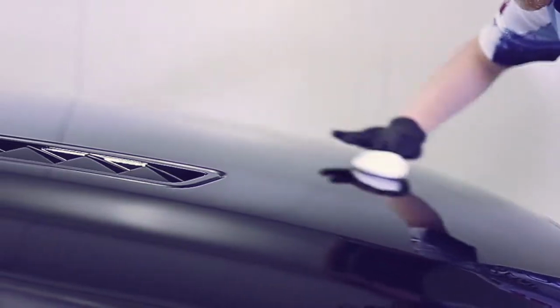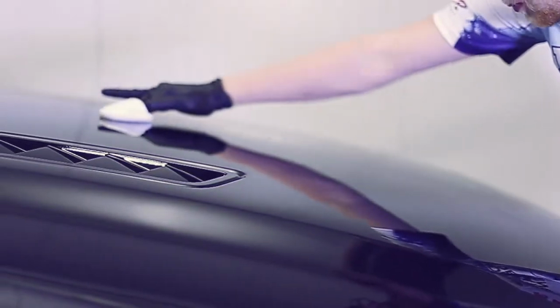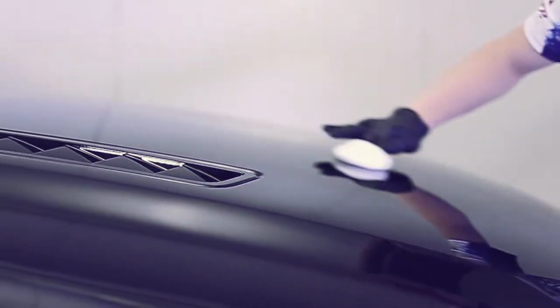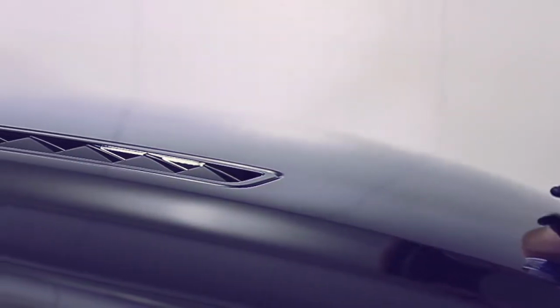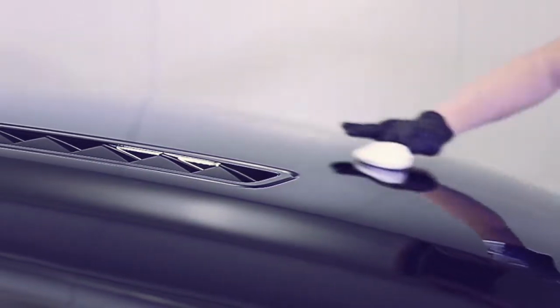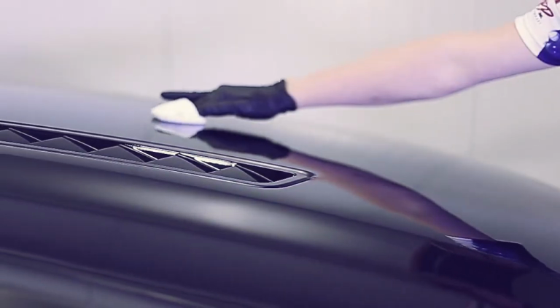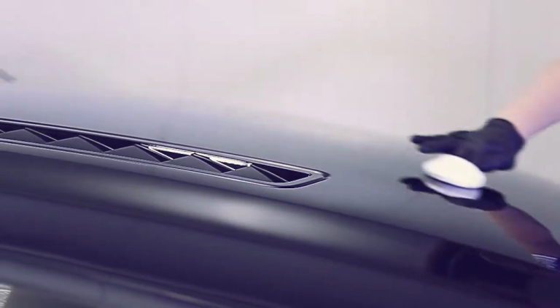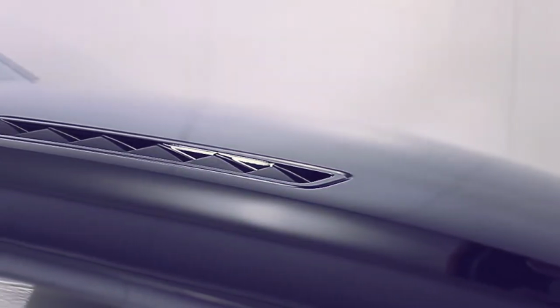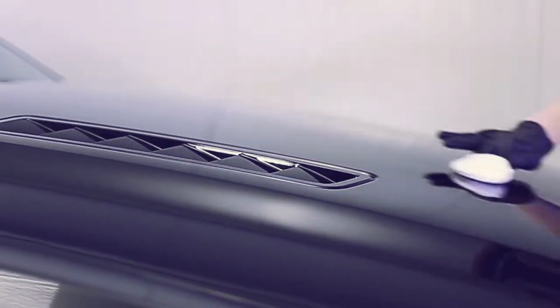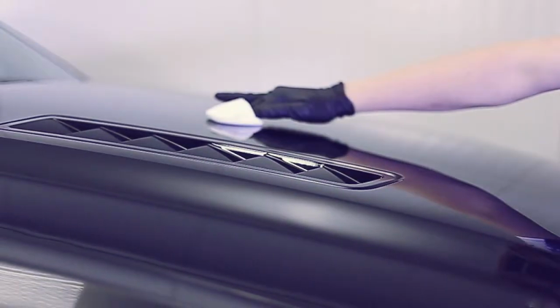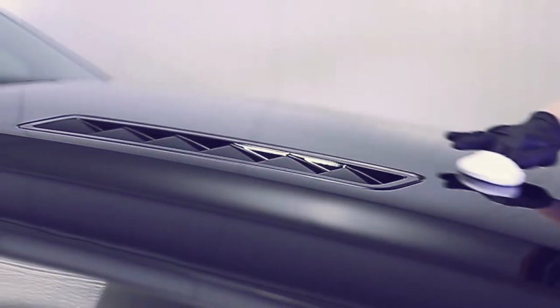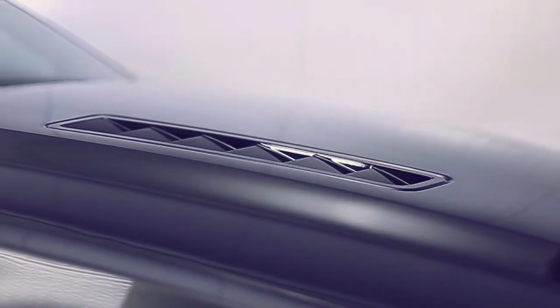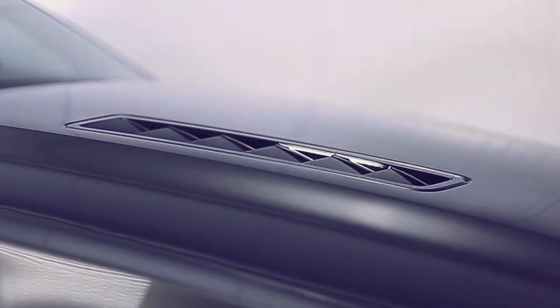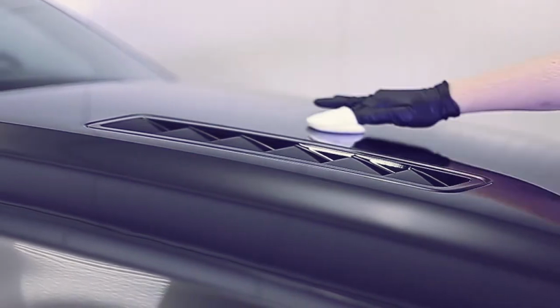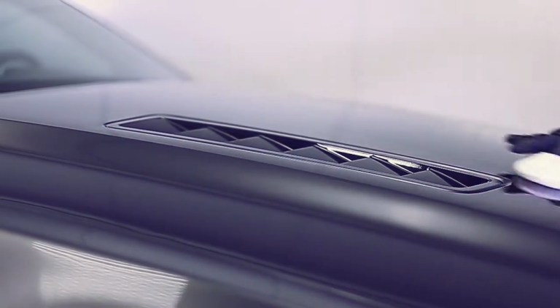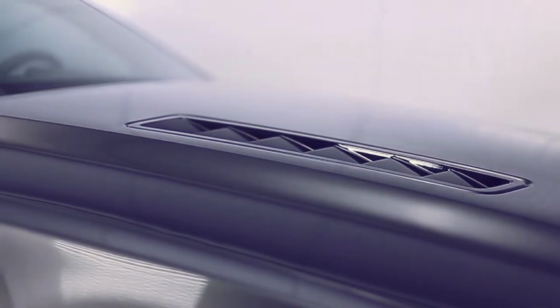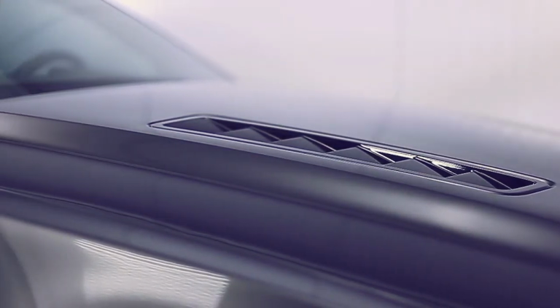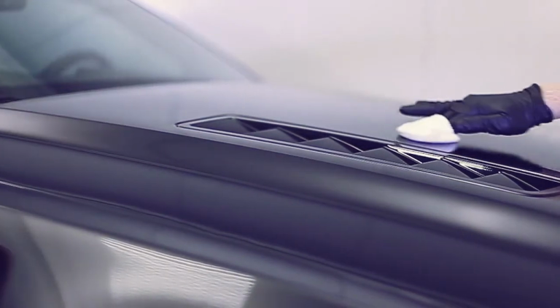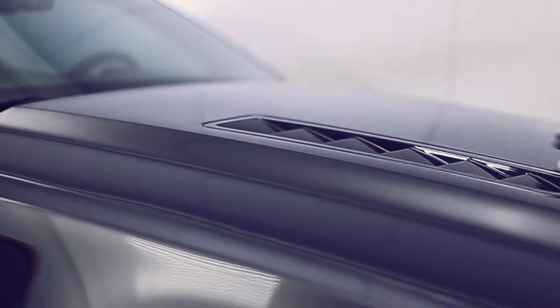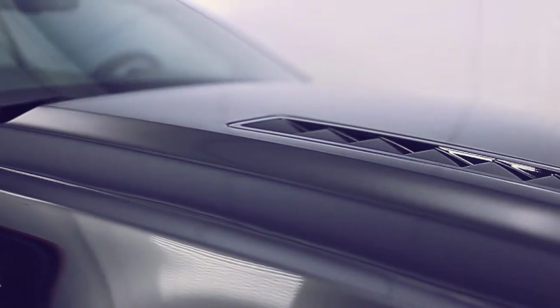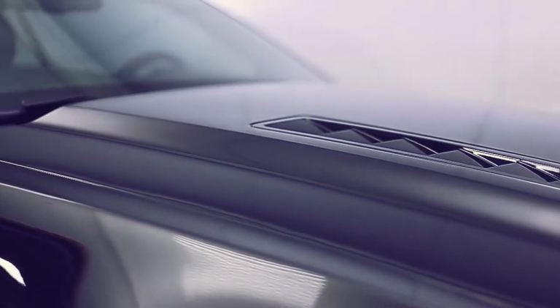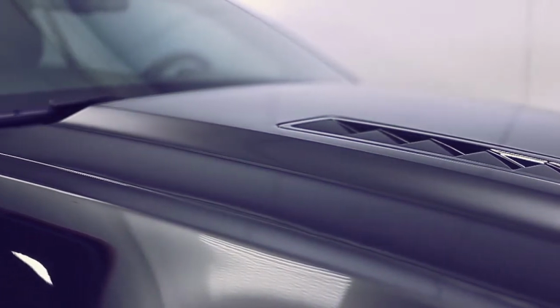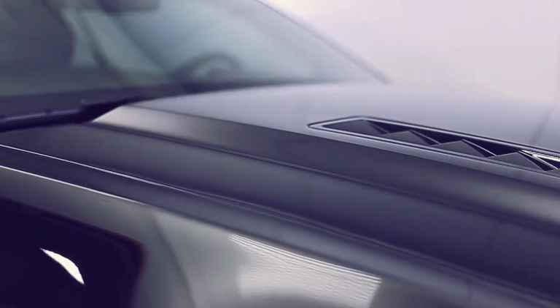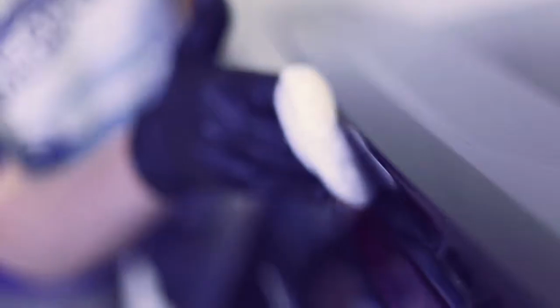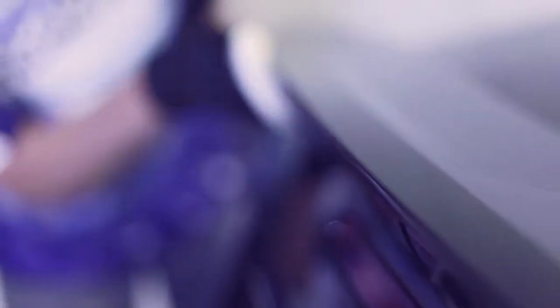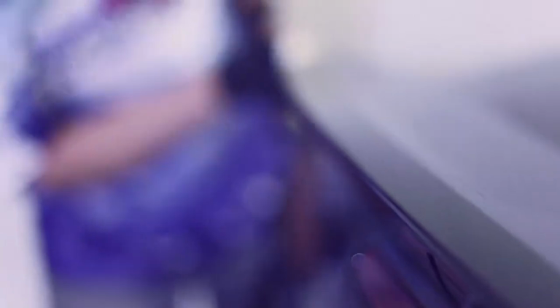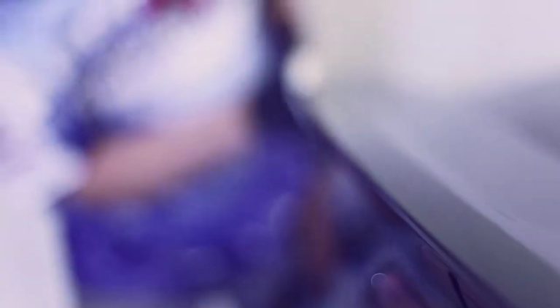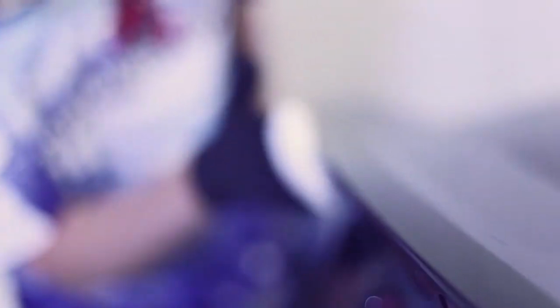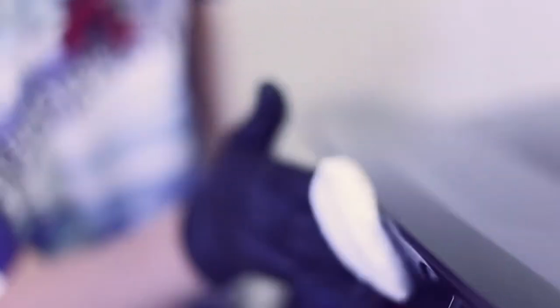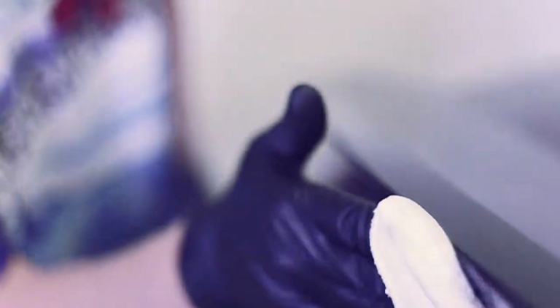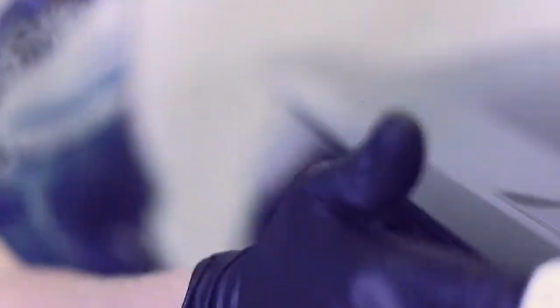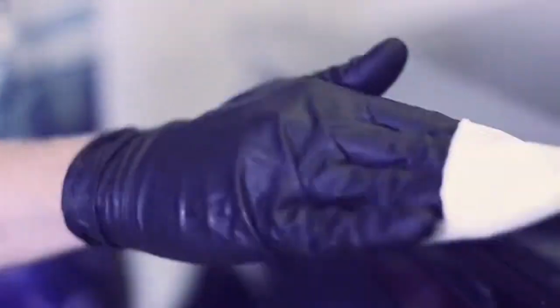Once we have applied the product, removed it, and it is cured an adequate amount of time, we can then topcoat it with another fantastic G-Technique product — the XO Hybrid version 2.